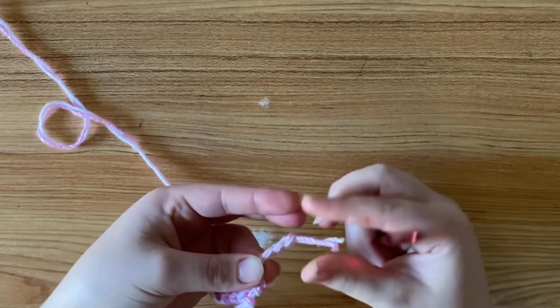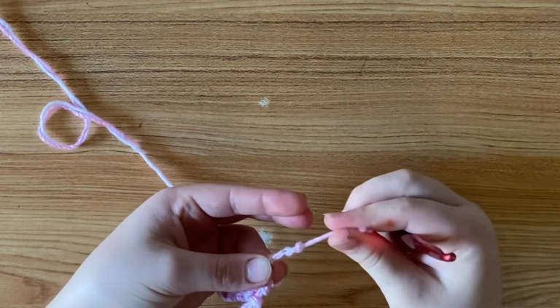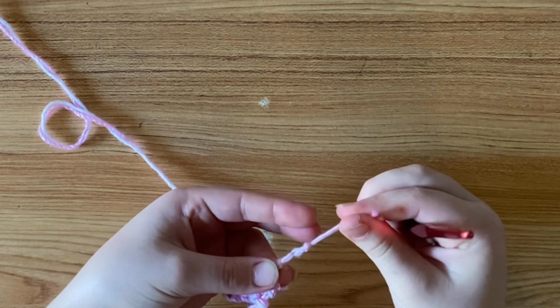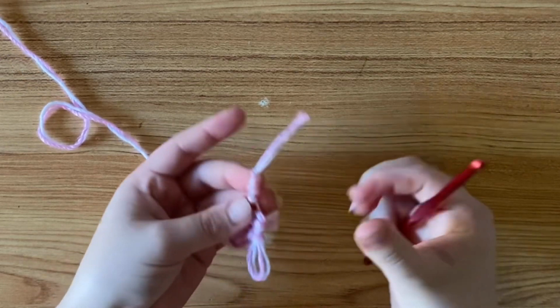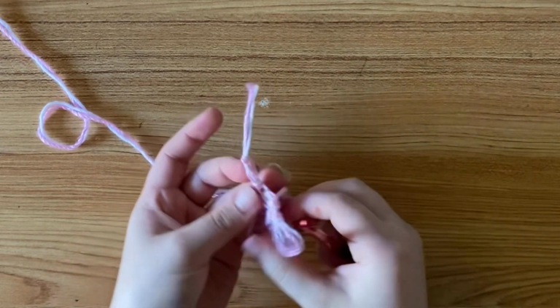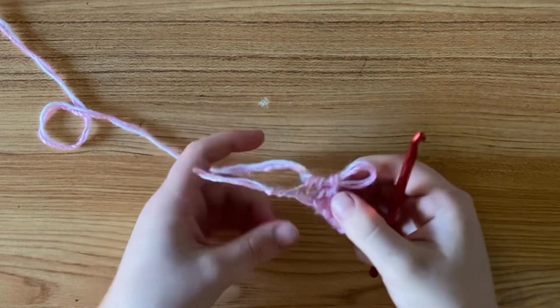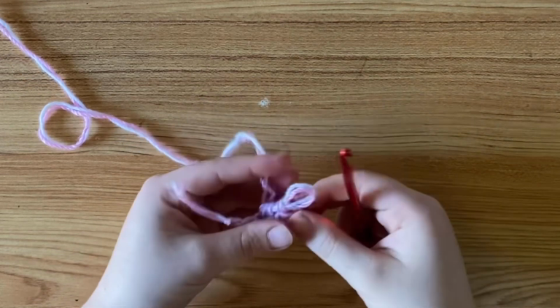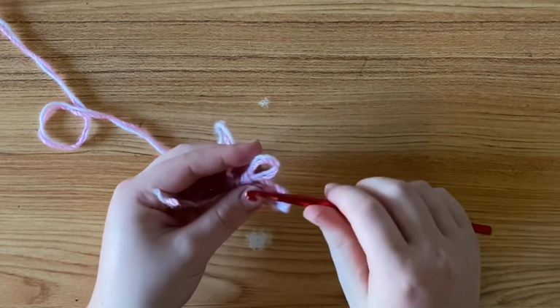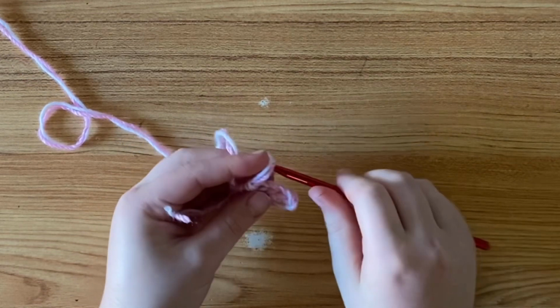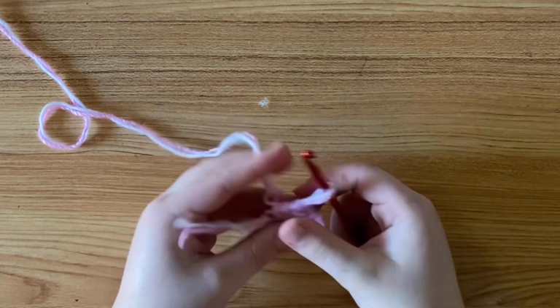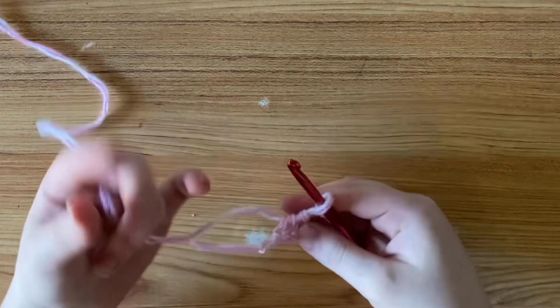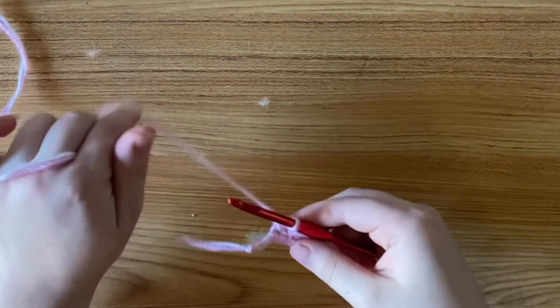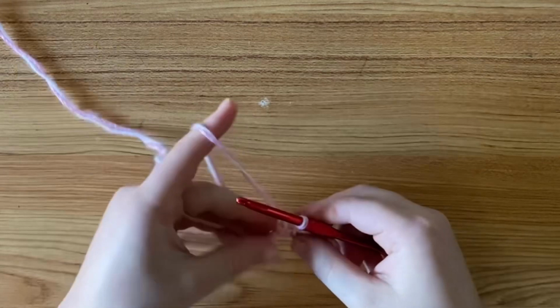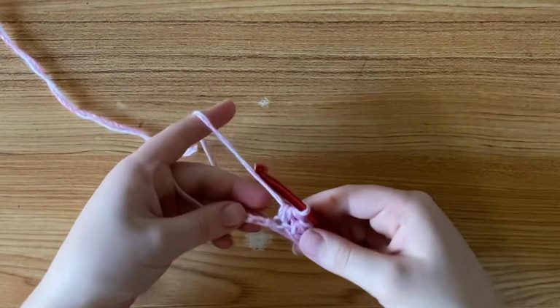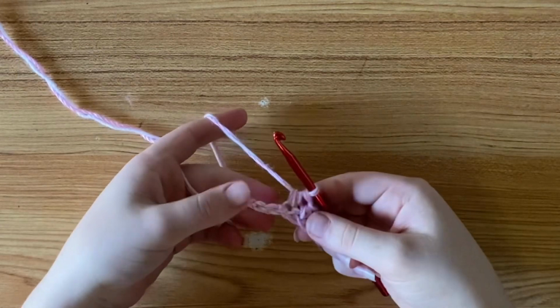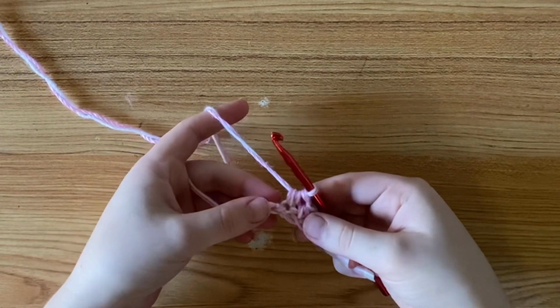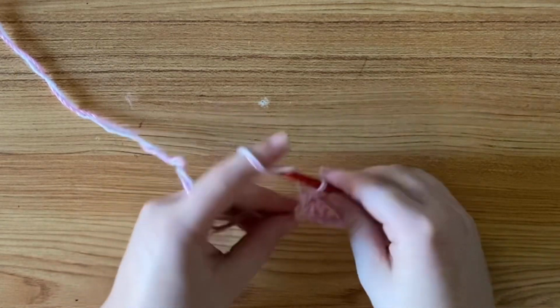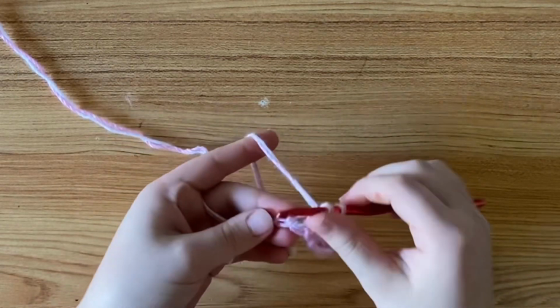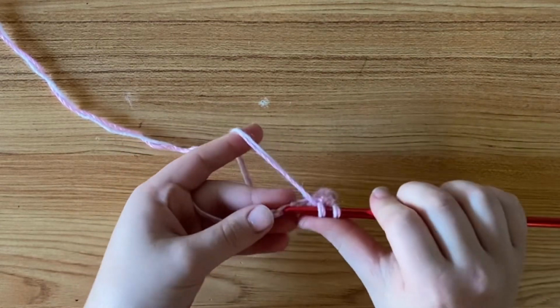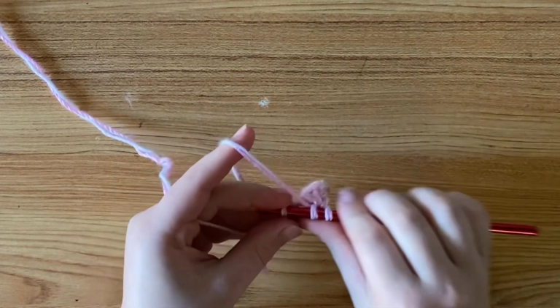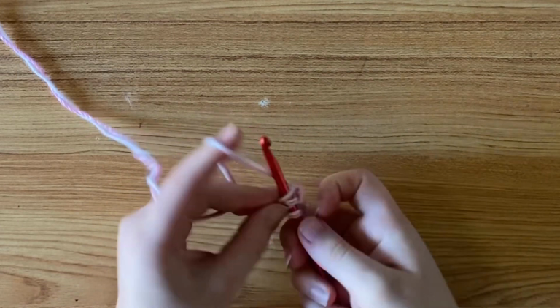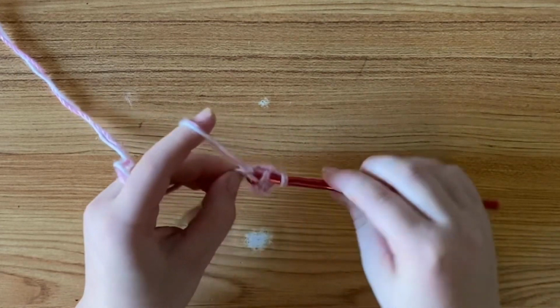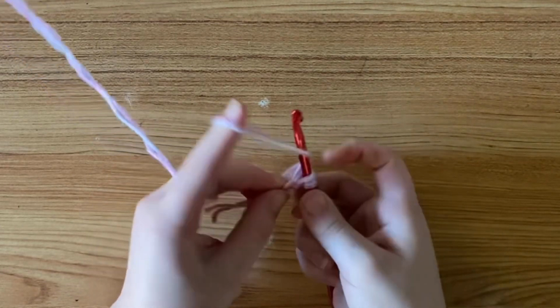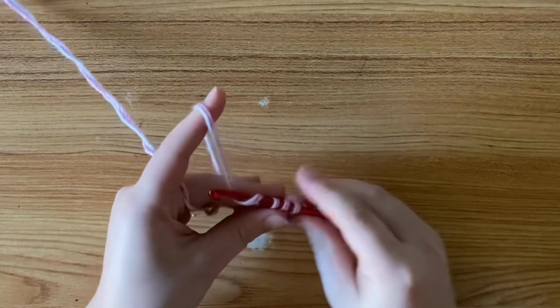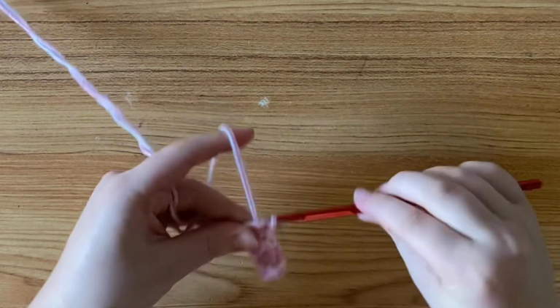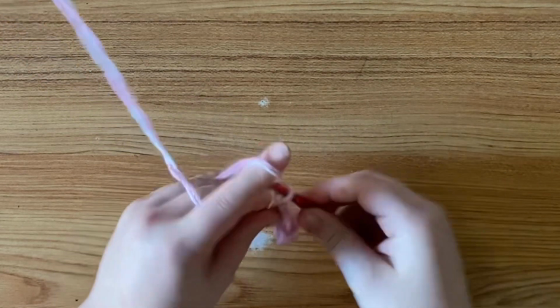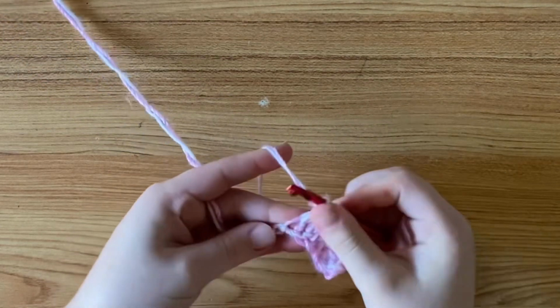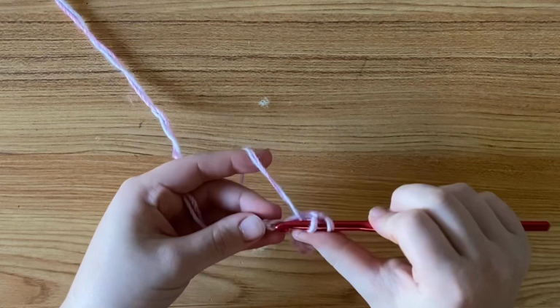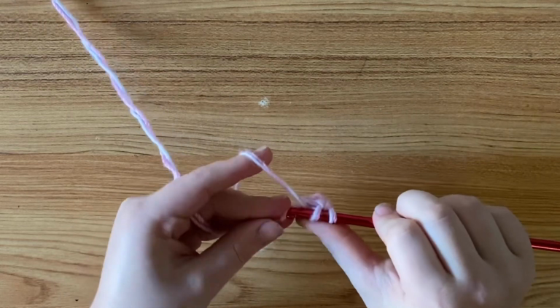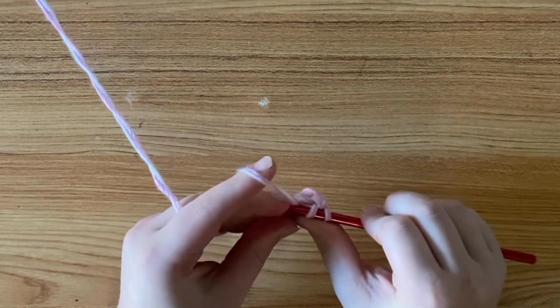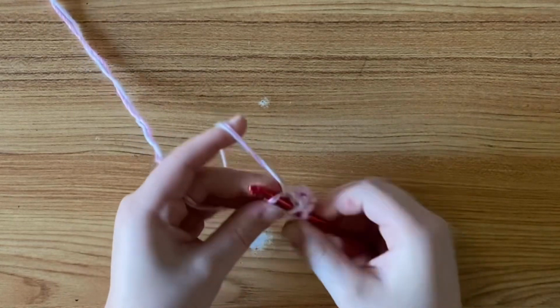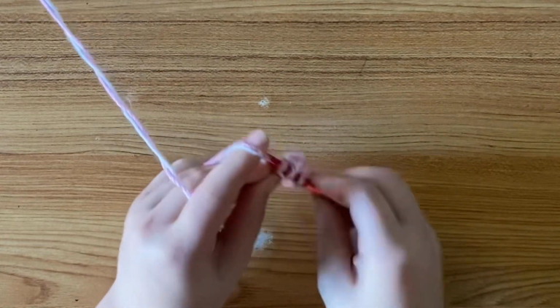Then you can go back to your work, your loop where you're working into, and crochet as normal into those last couple chains. And now you have made up for your stitch count.